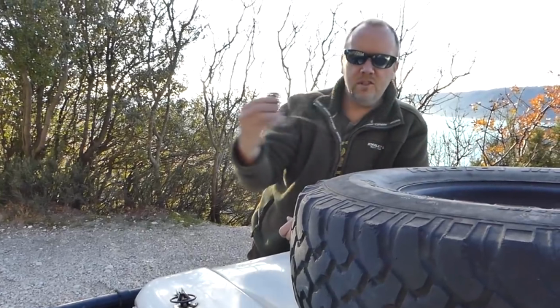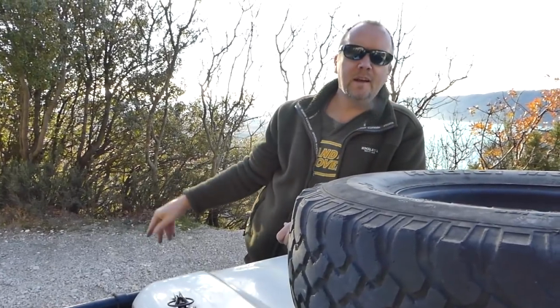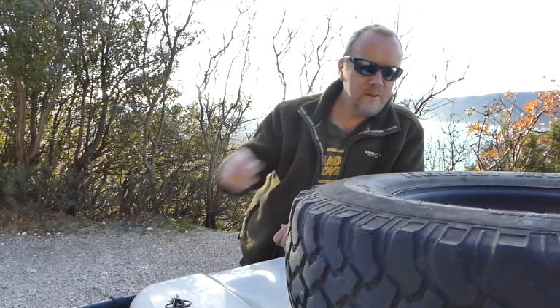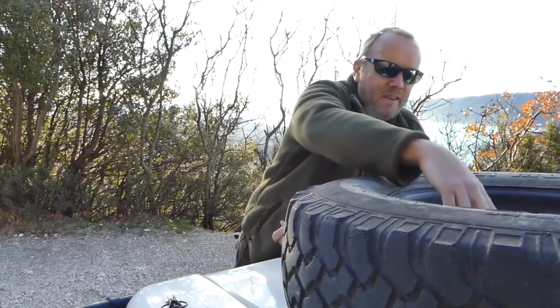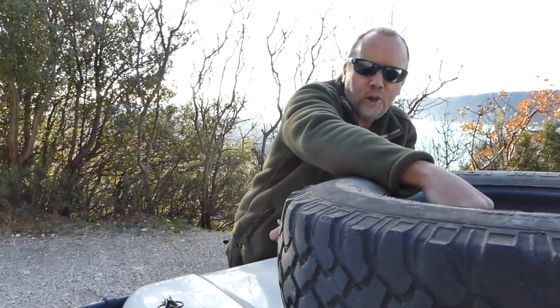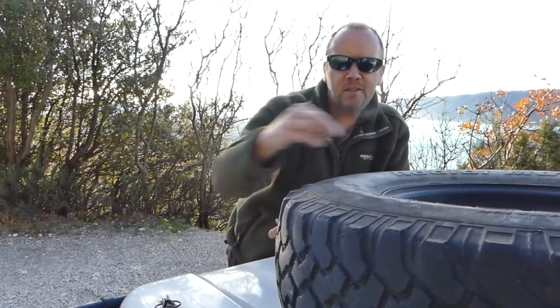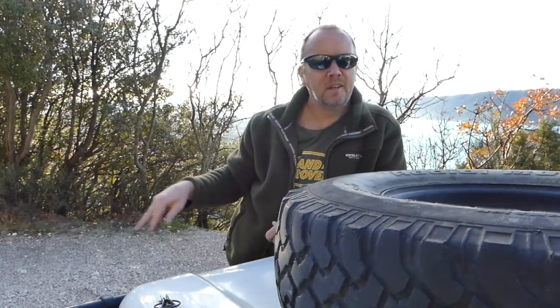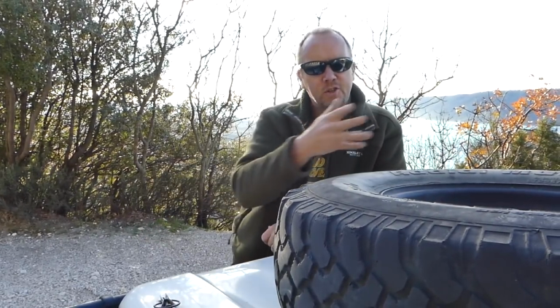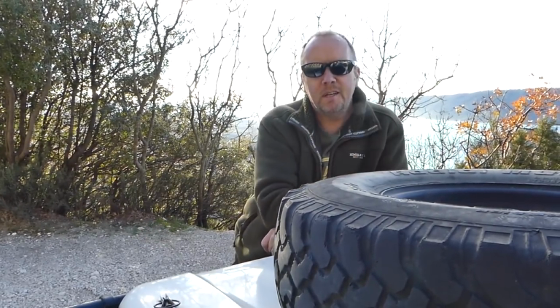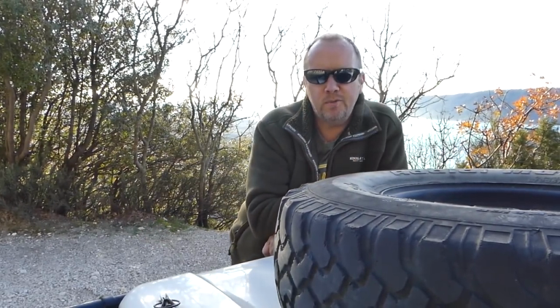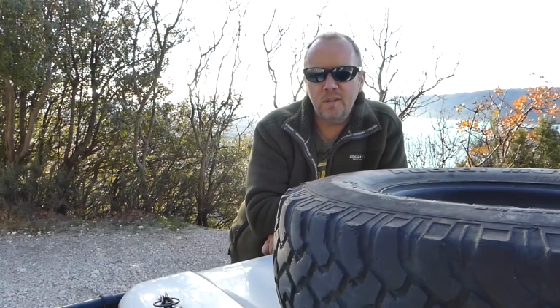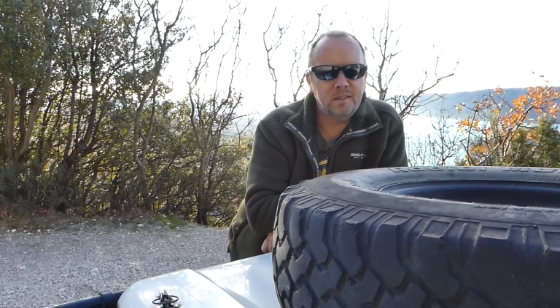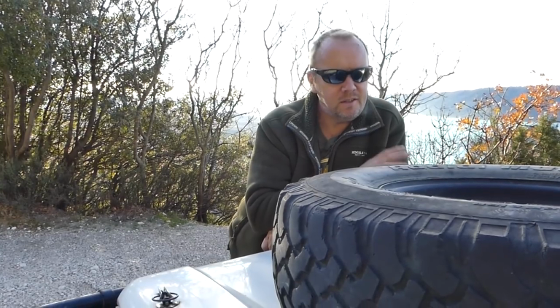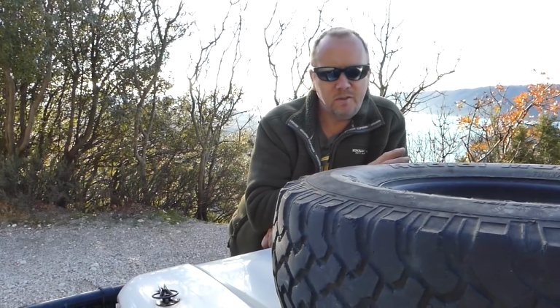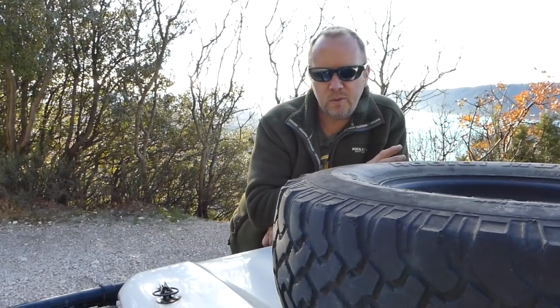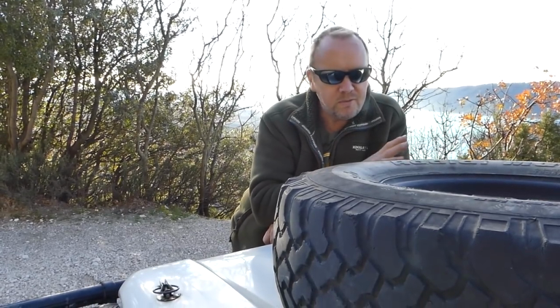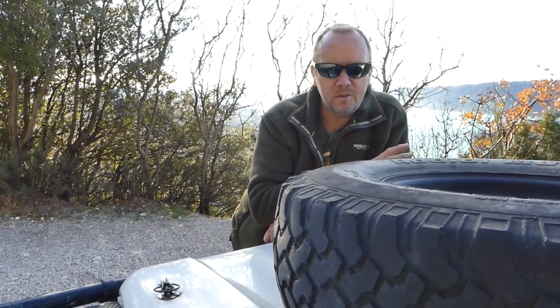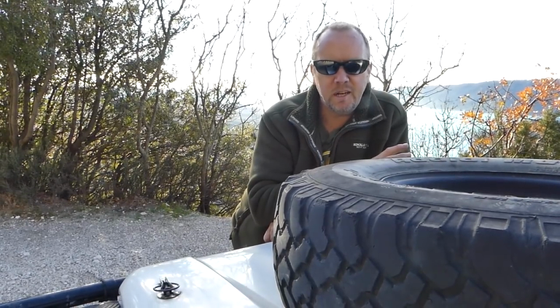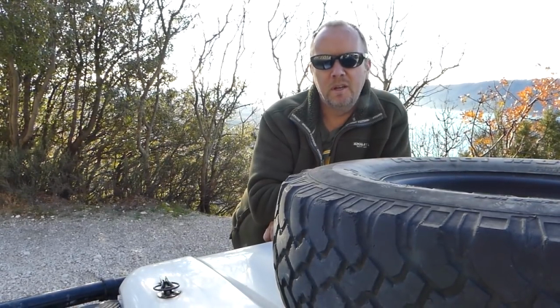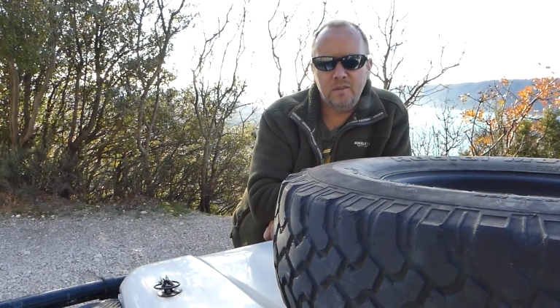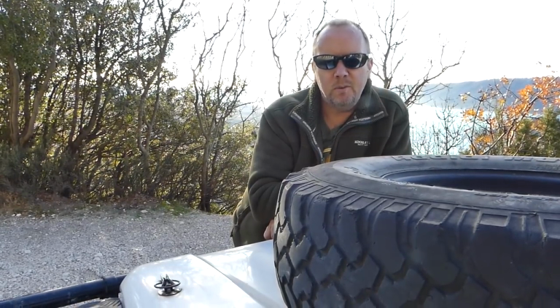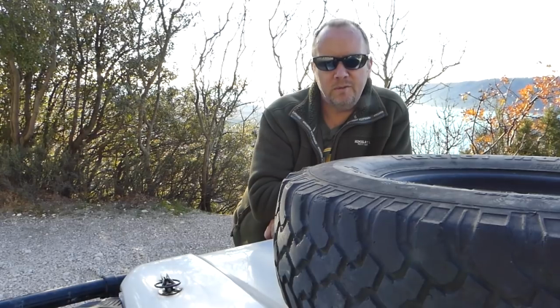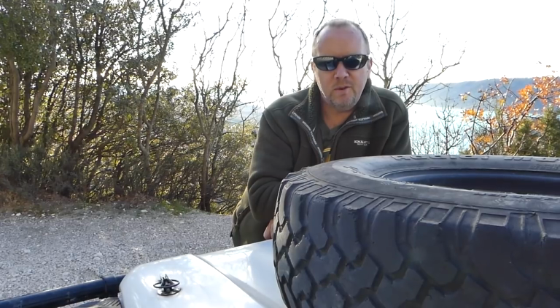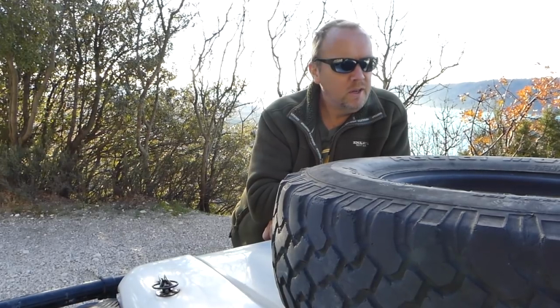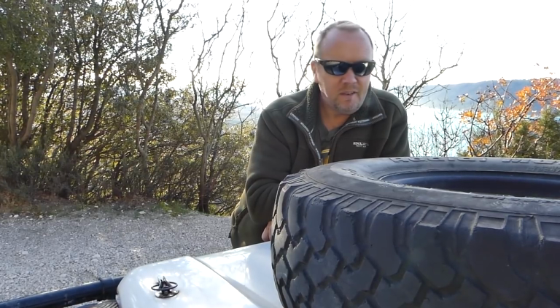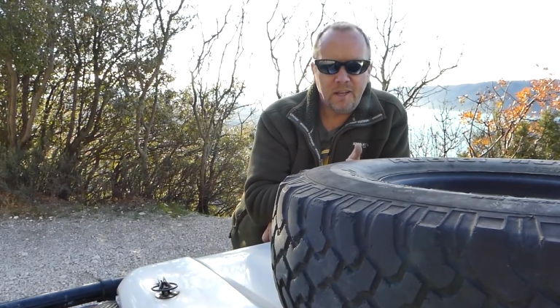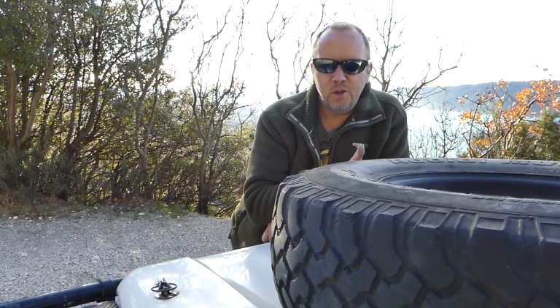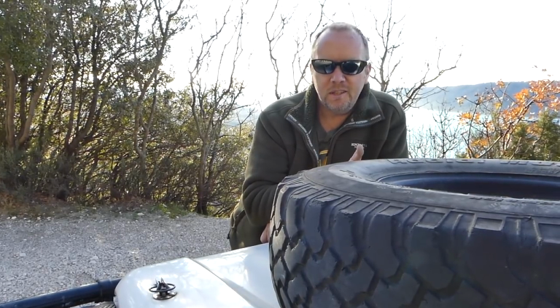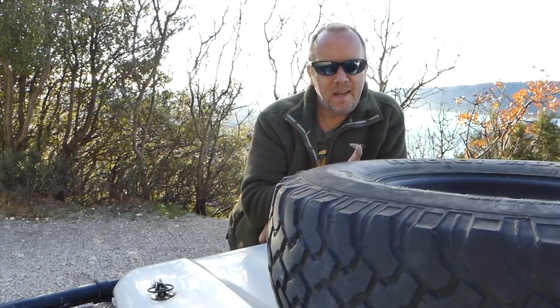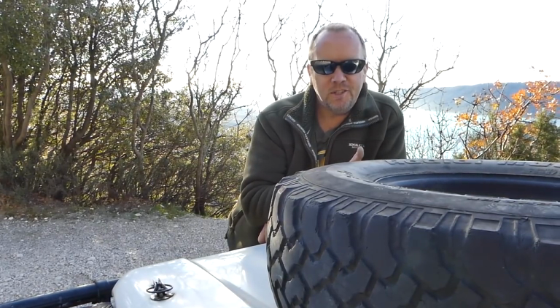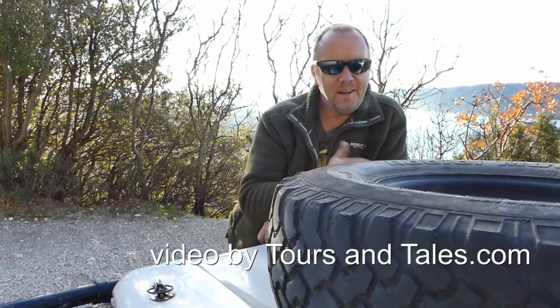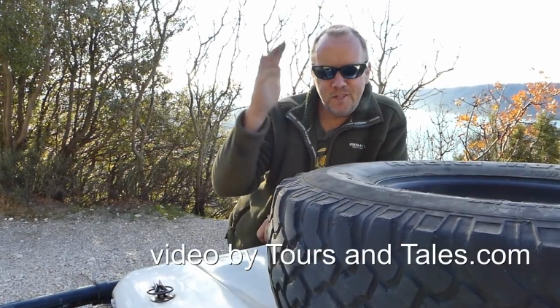Well guys, we hope you've enjoyed watching this. Give us a like down below and share your comments. Is this your idea of the perfect overlander? Is this your idea of the perfect way a Defender has been set up? Give us your comments - we'd love to hear from you. Give us a like if you enjoyed watching this, and we'll see you next time. Ciao.